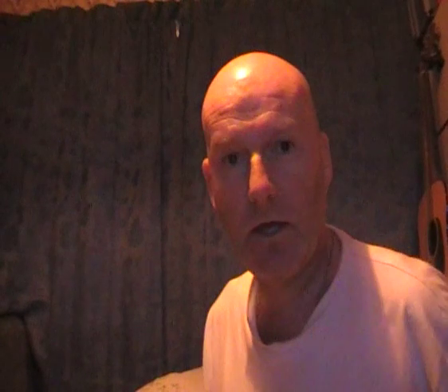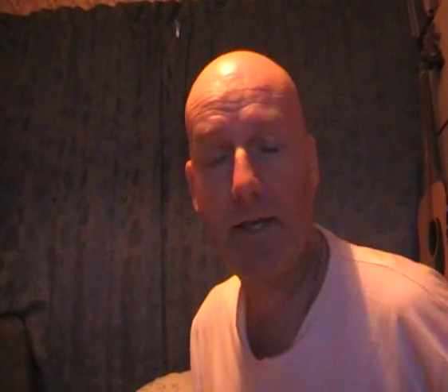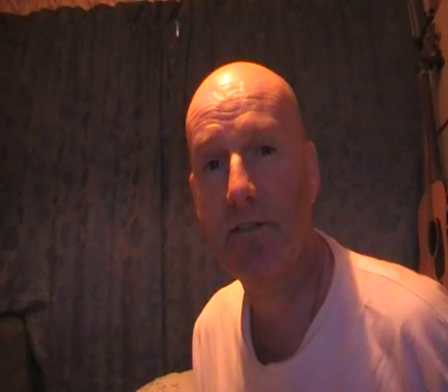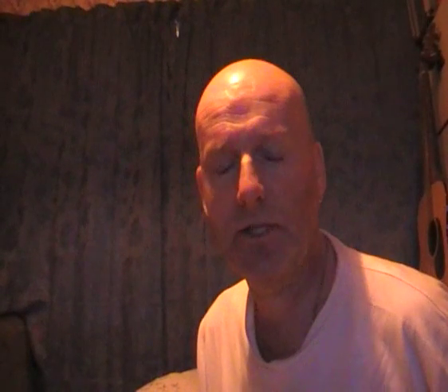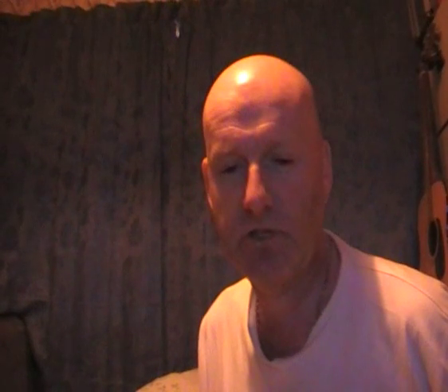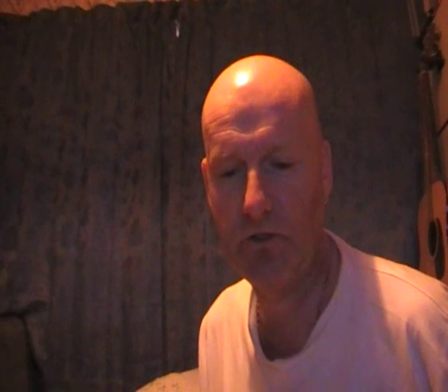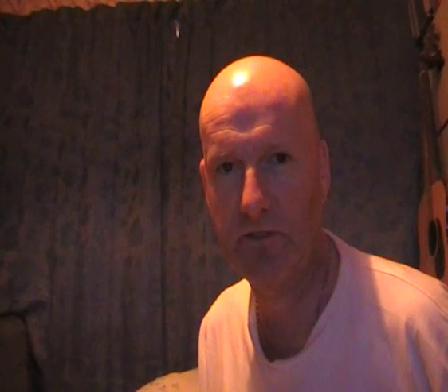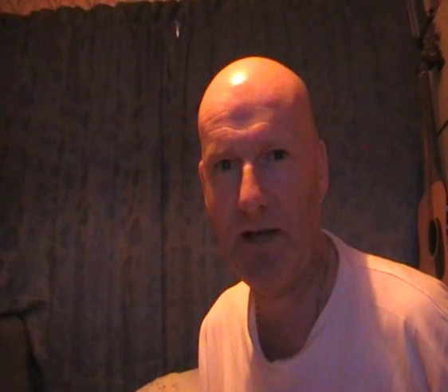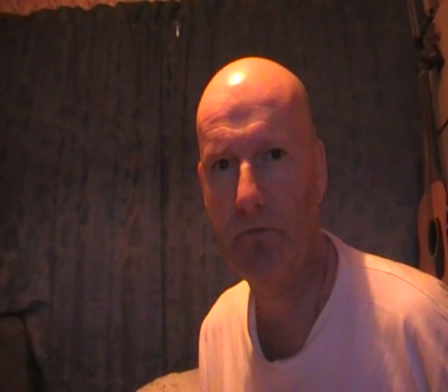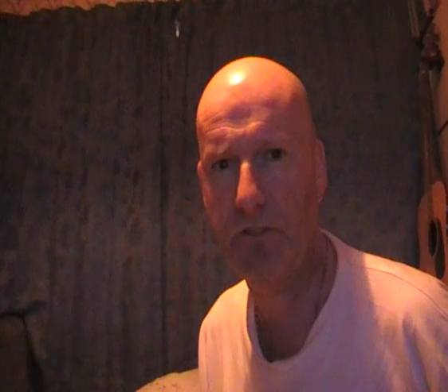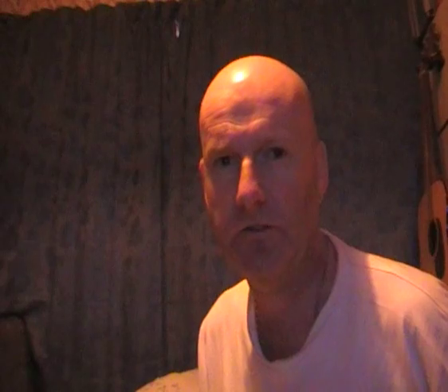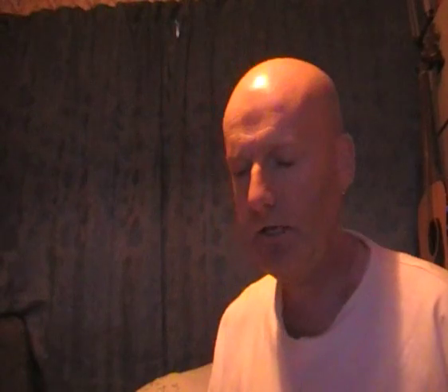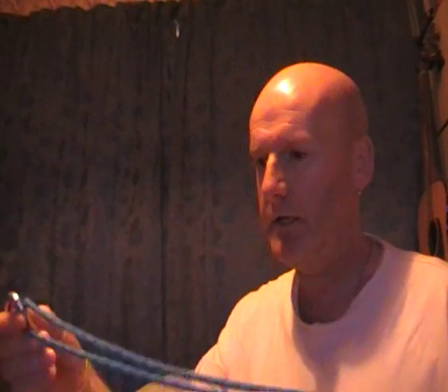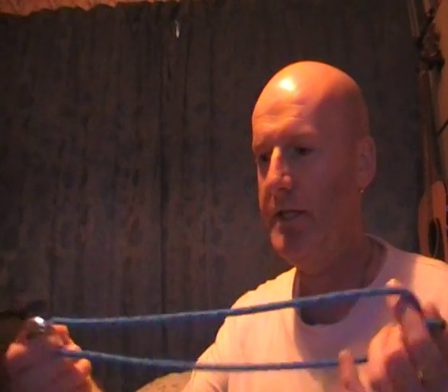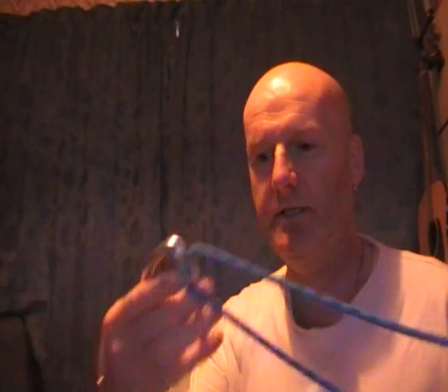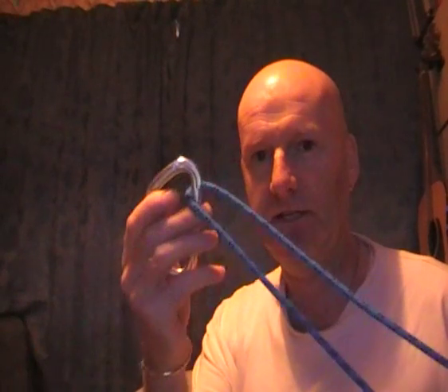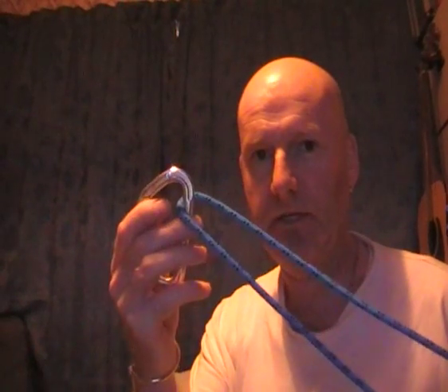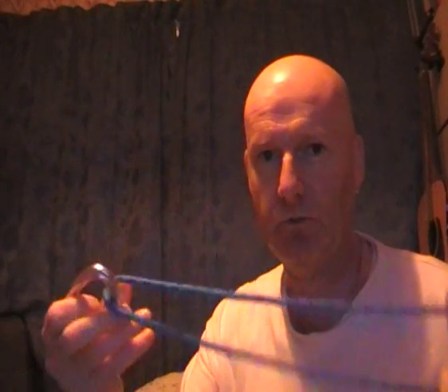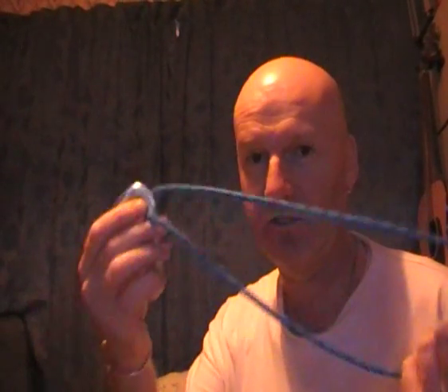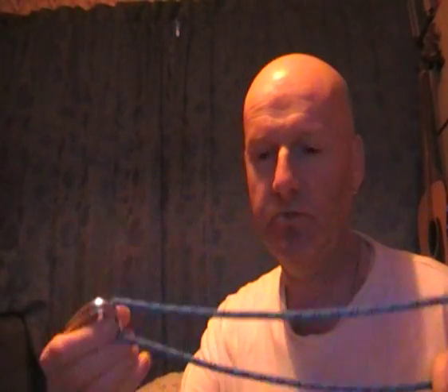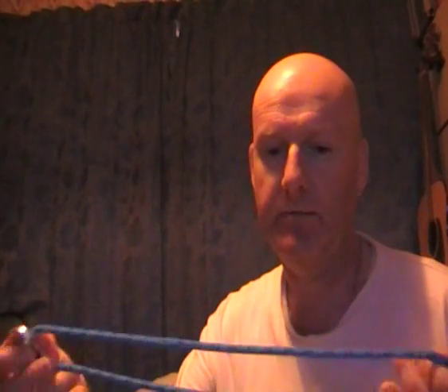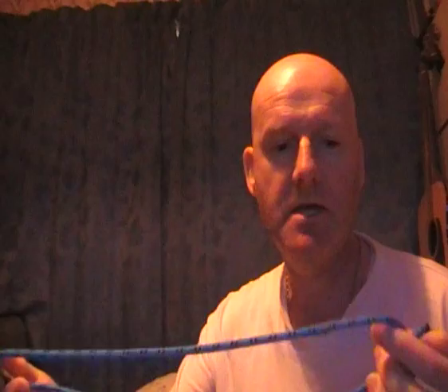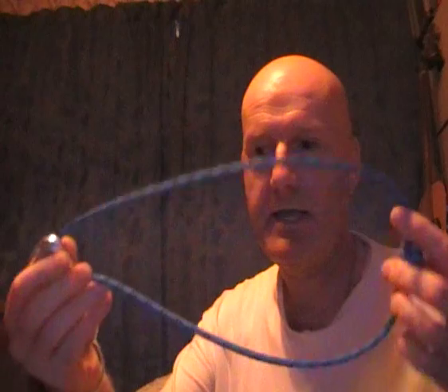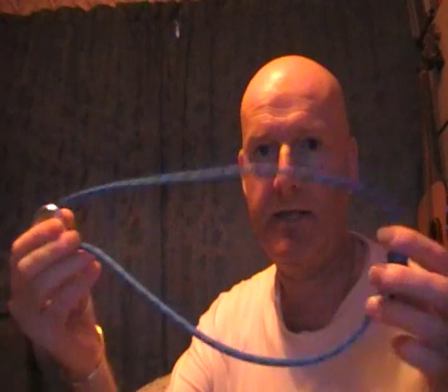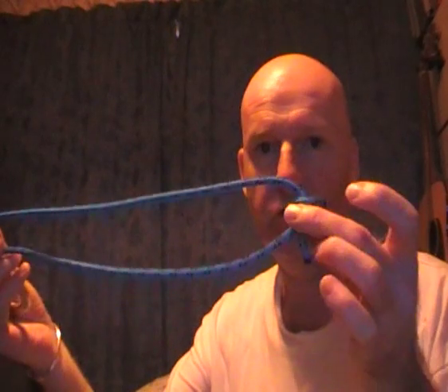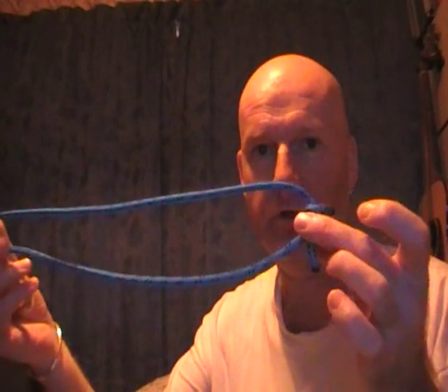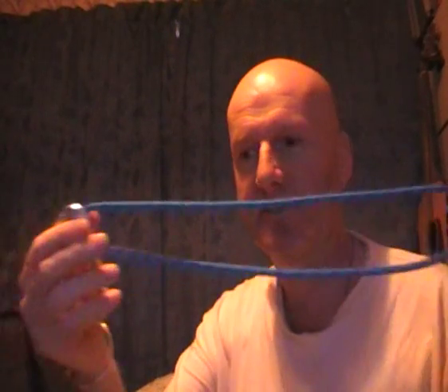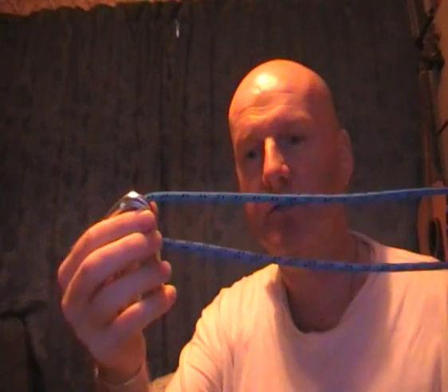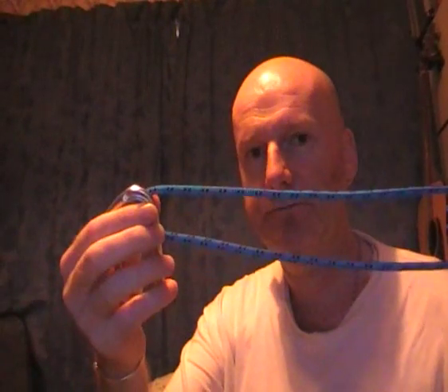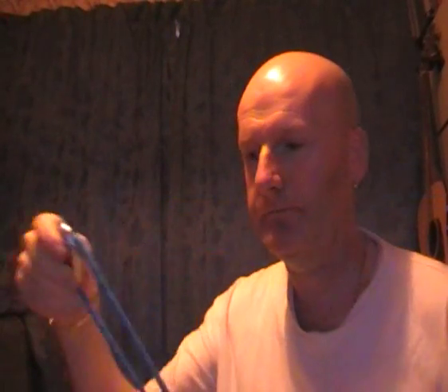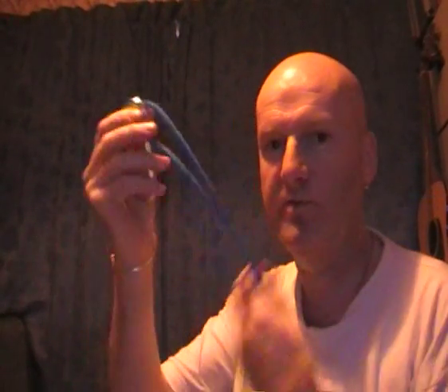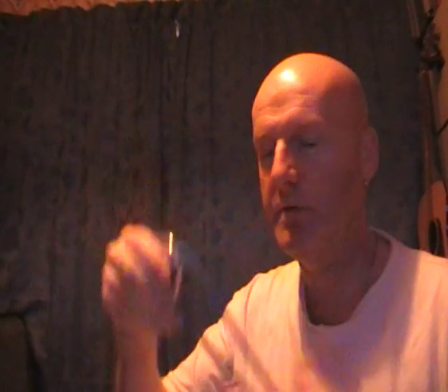Hi there, this is a quick demonstration of how to tie a Bachmann Prusik knot. What you need is a carabiner - it works in conjunction with a carabiner. And you want a loop of accessory cord; I use 5mm.